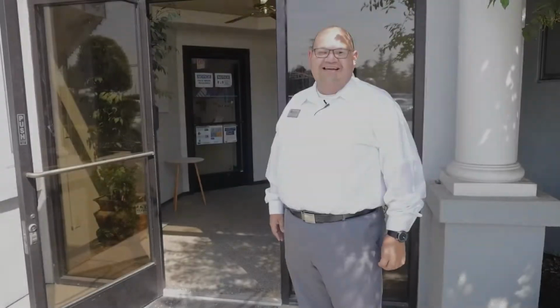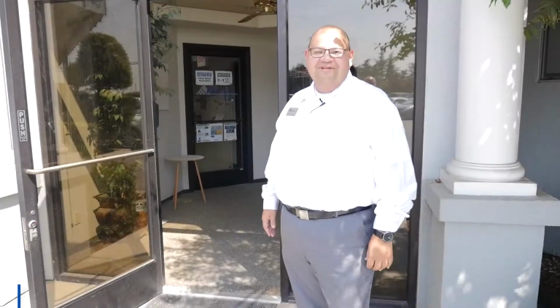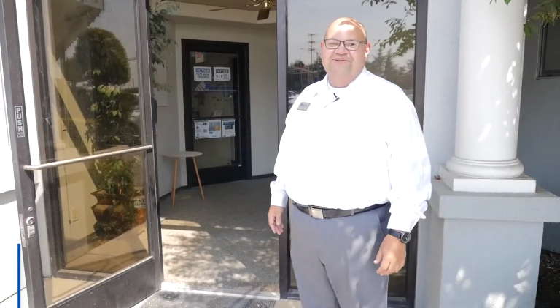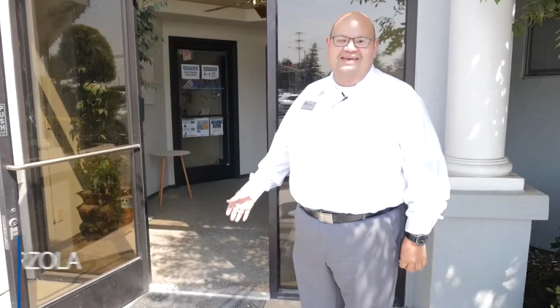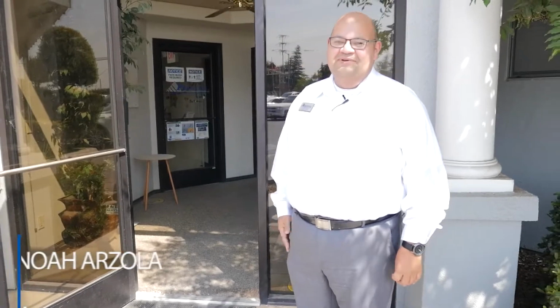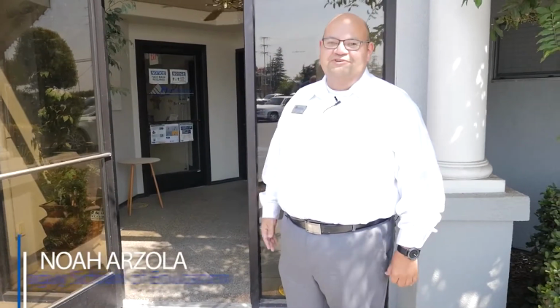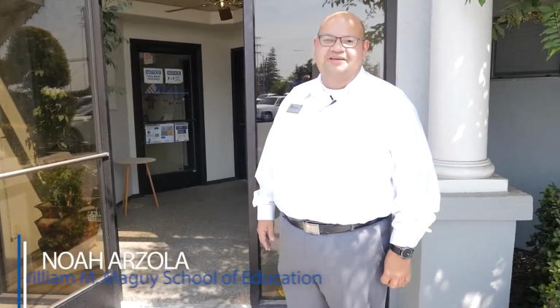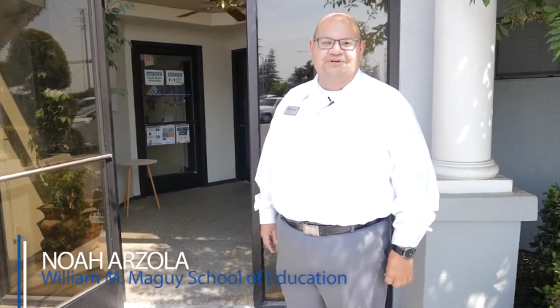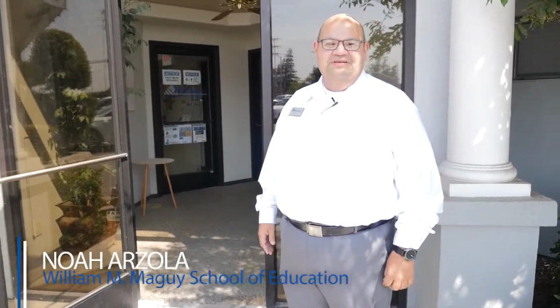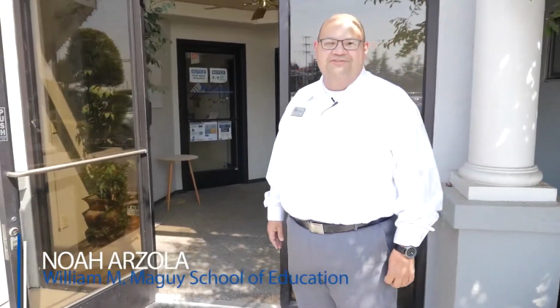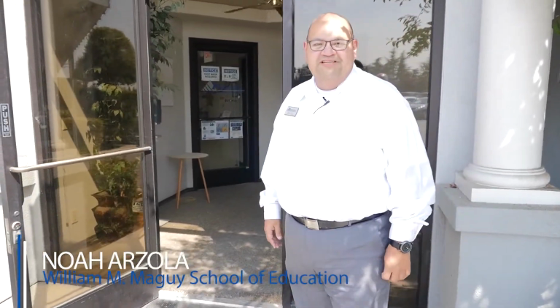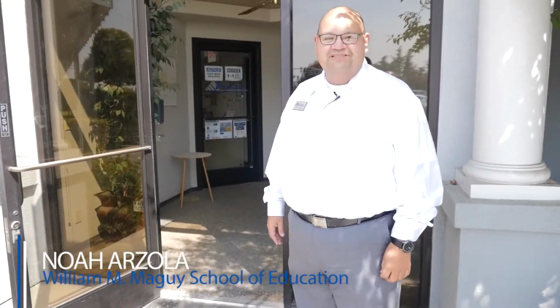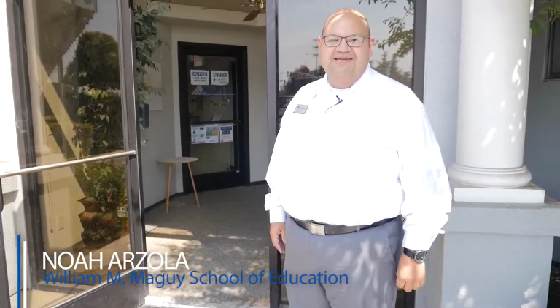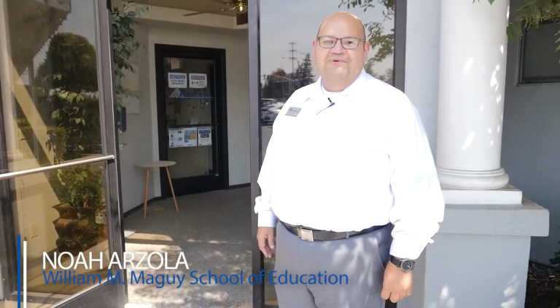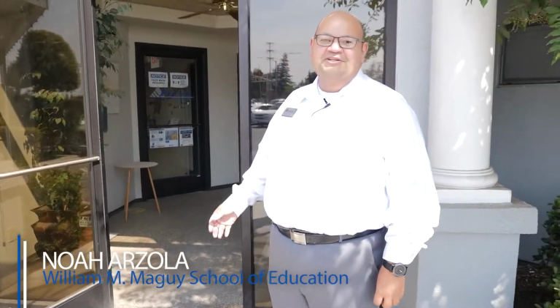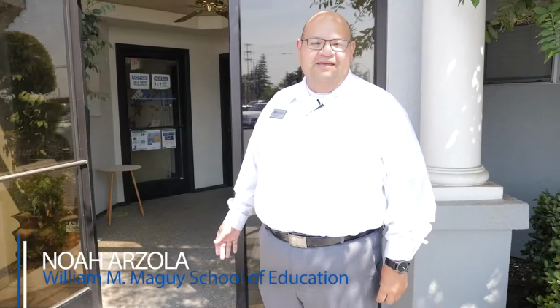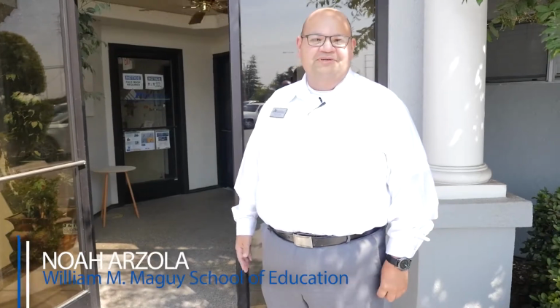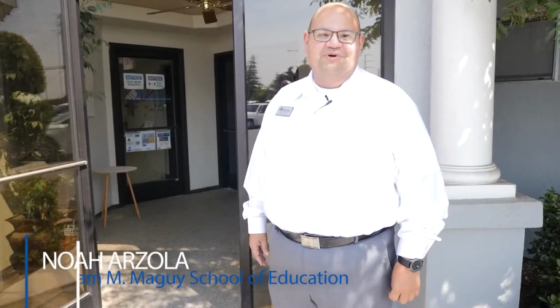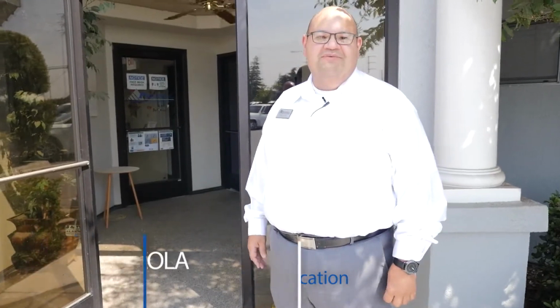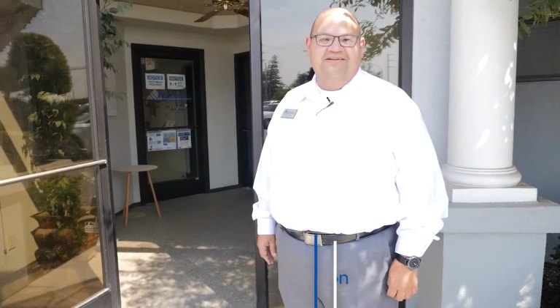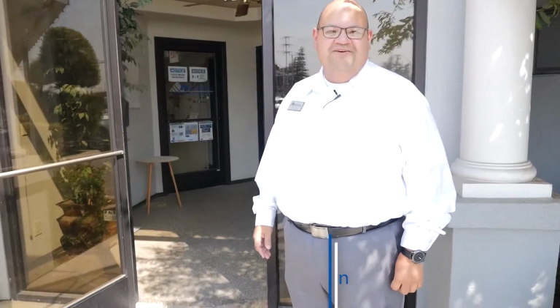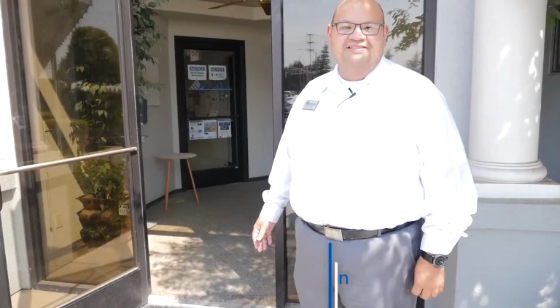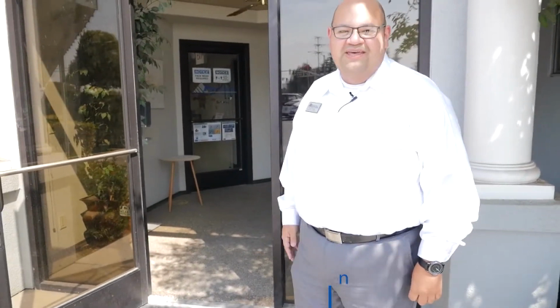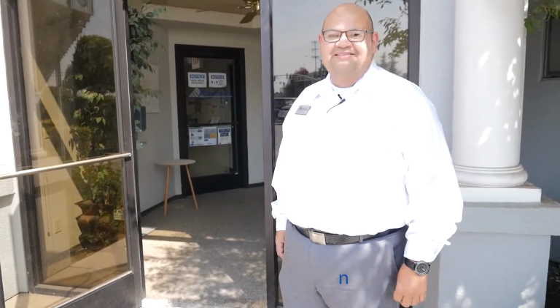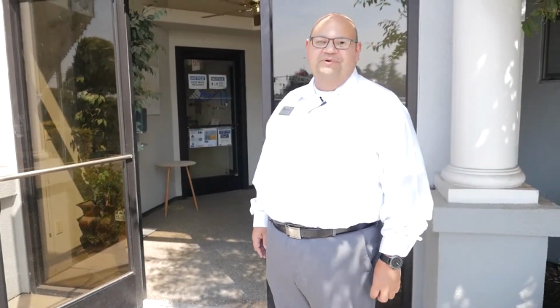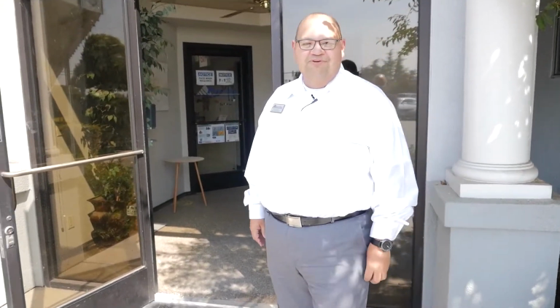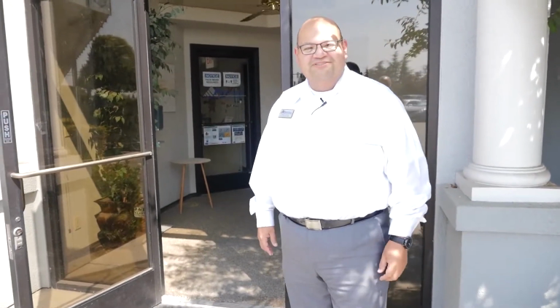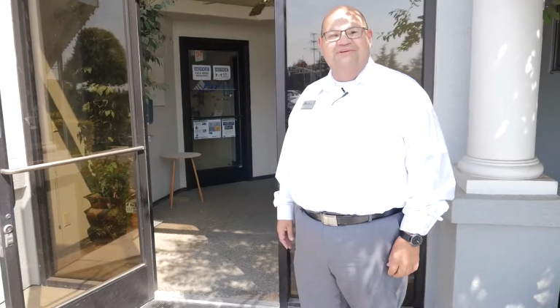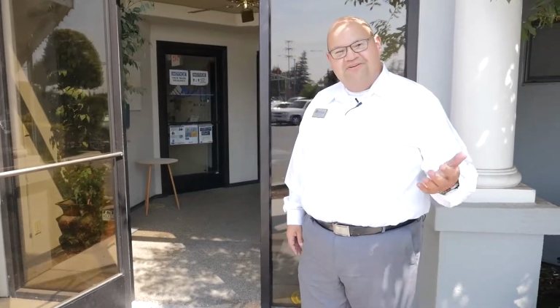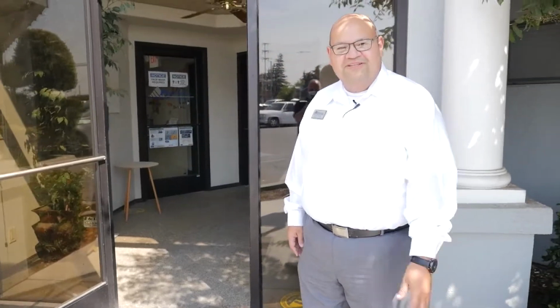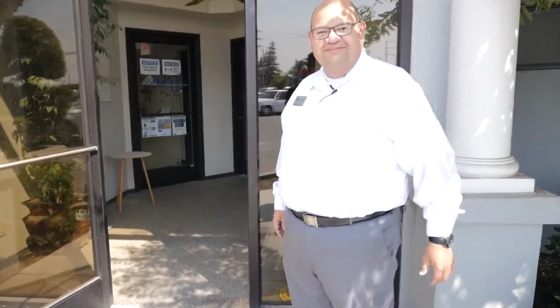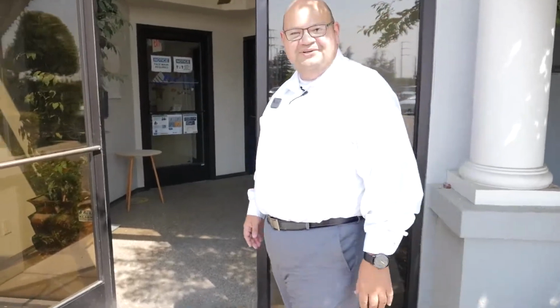Hi, my name is Noah and I'm here to show you a tour of the William McGuire School of Education today. We're going to take a look at our main campus as well as some of our satellite offices located in Dinuba and Porterville. So if you want to follow me along, let's go in.